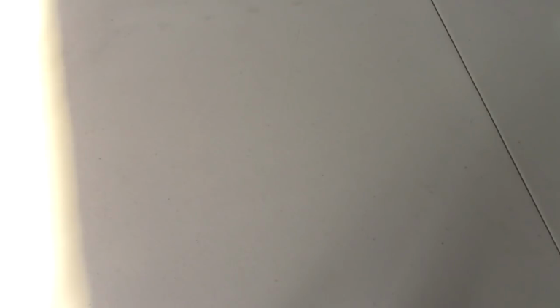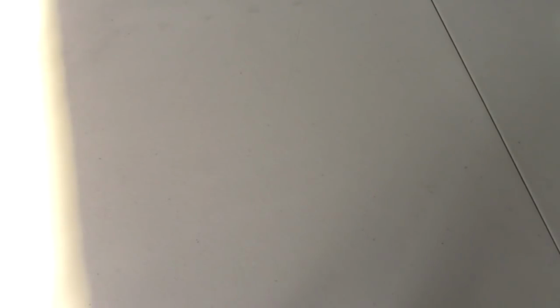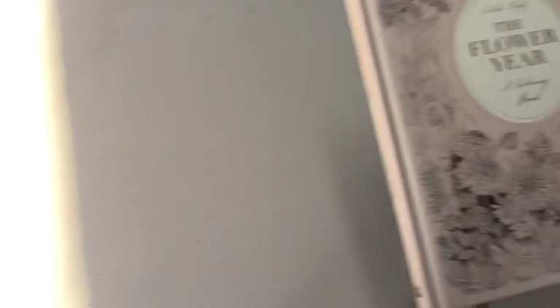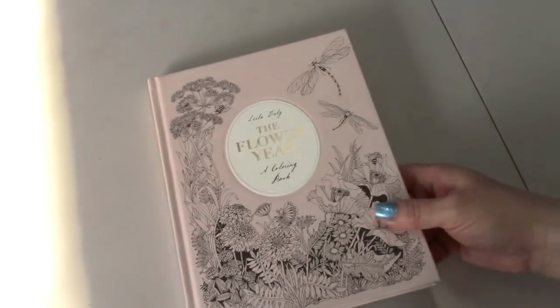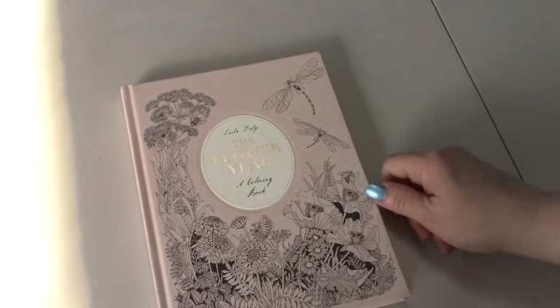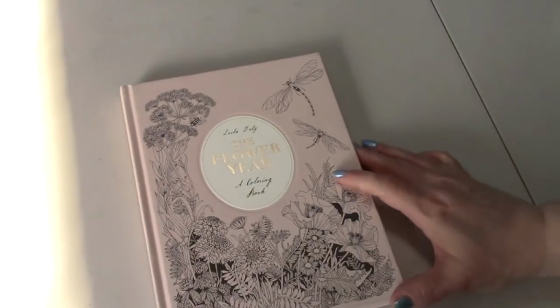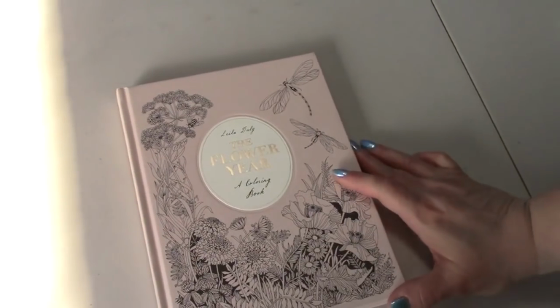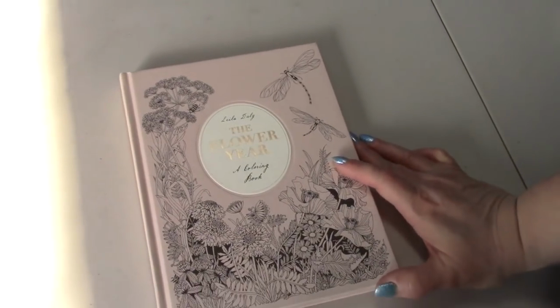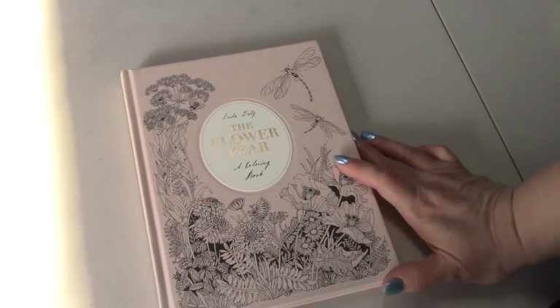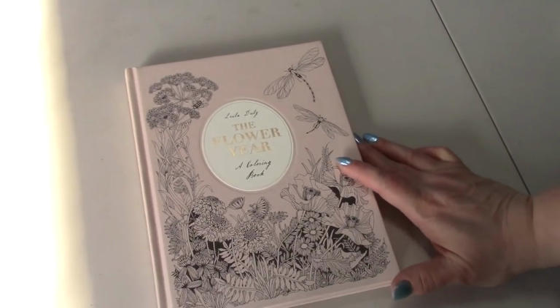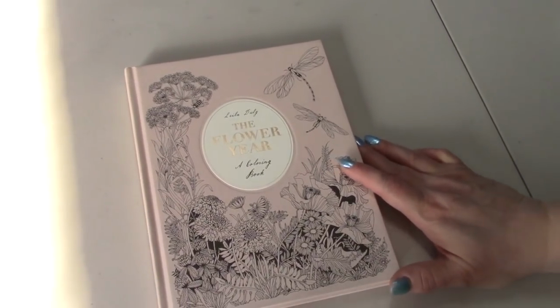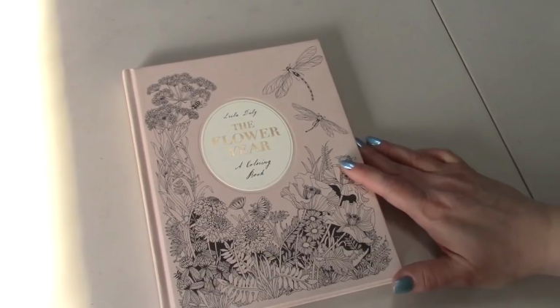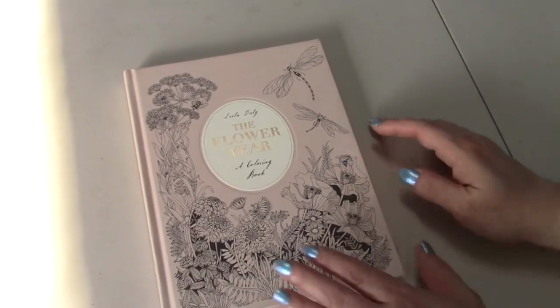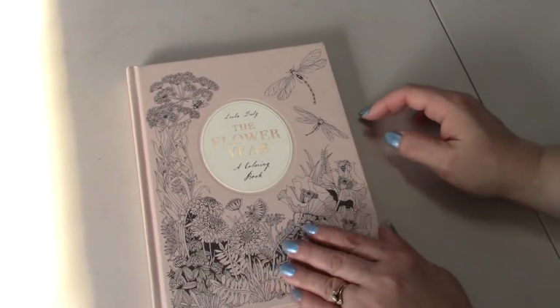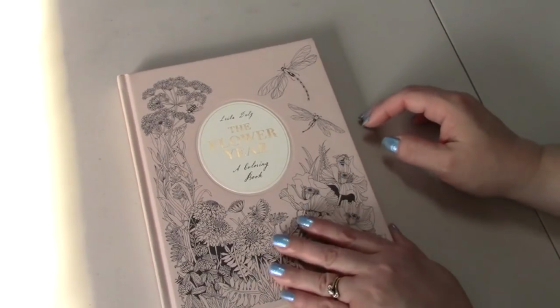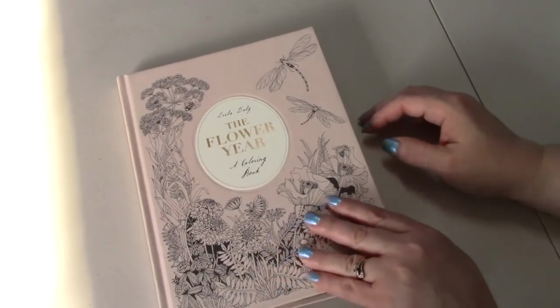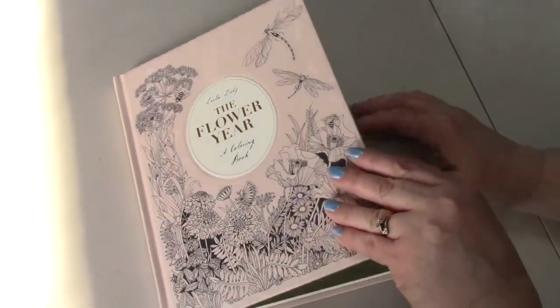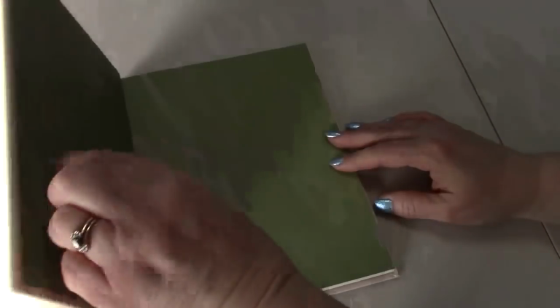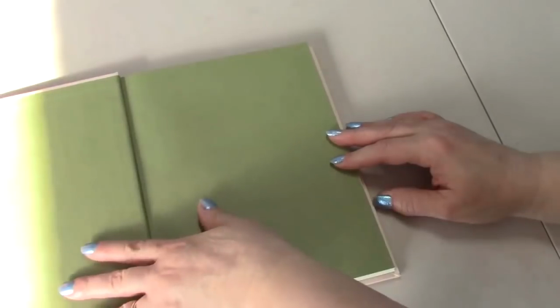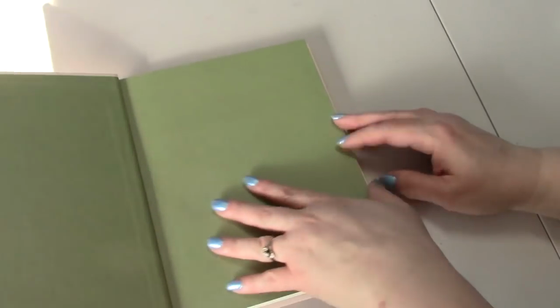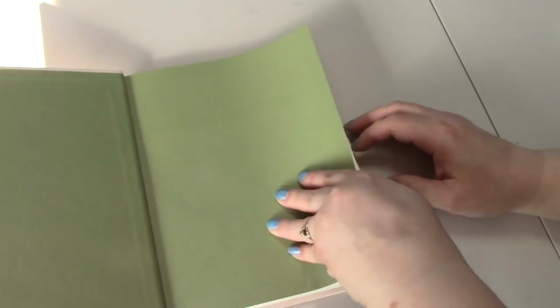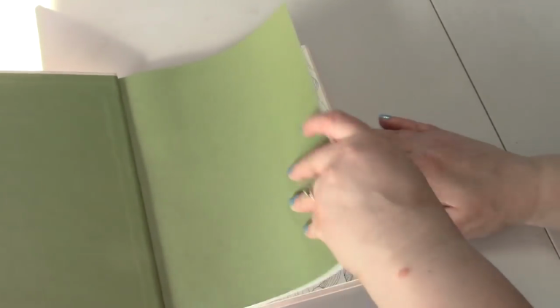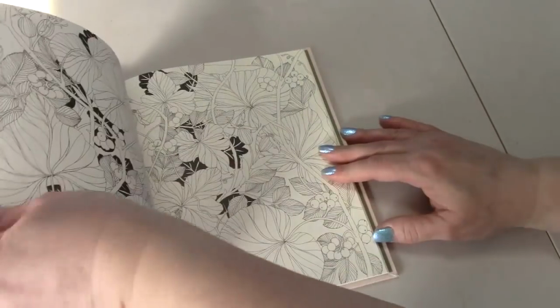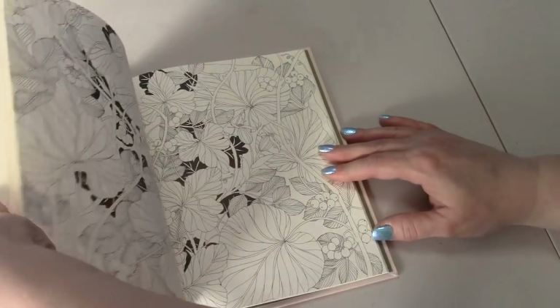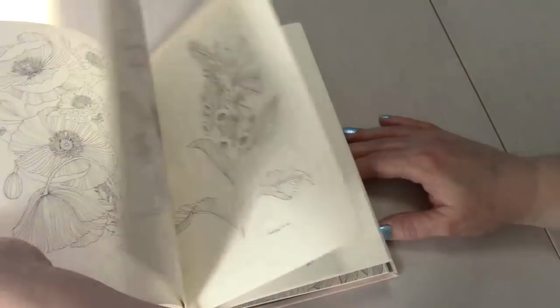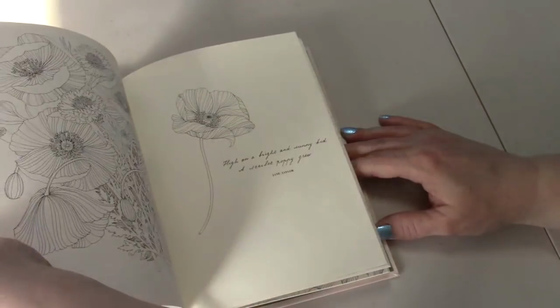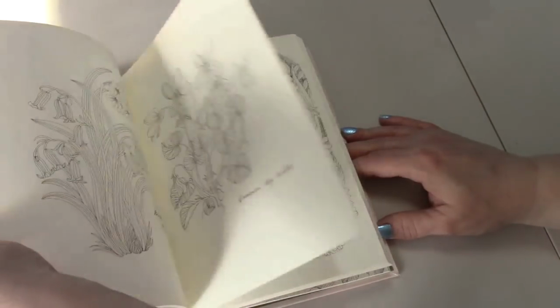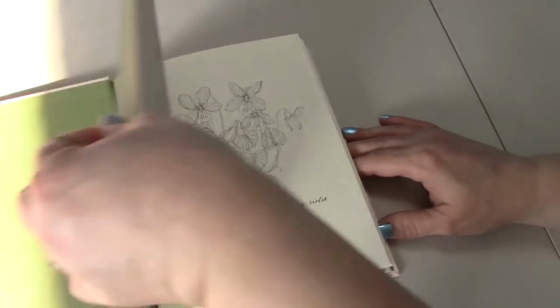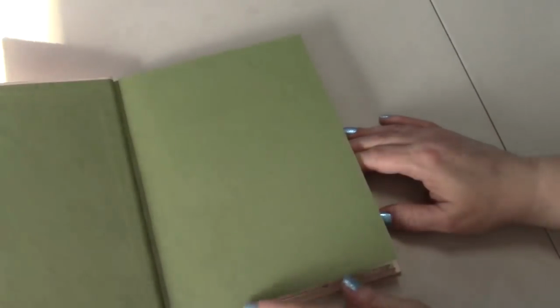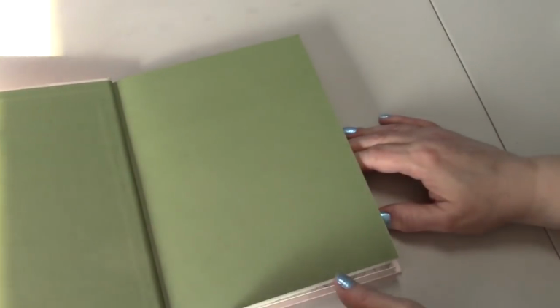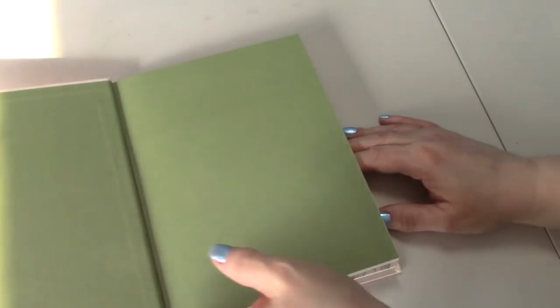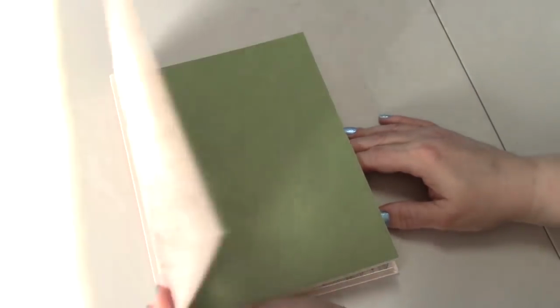Then I have The Flower Year, a coloring book by Leela Dooley. It's hardcover with beautiful flowers, and there's a bookmark in it.